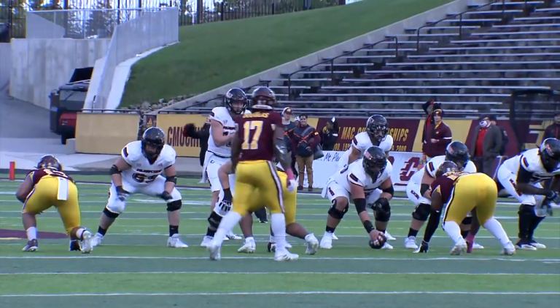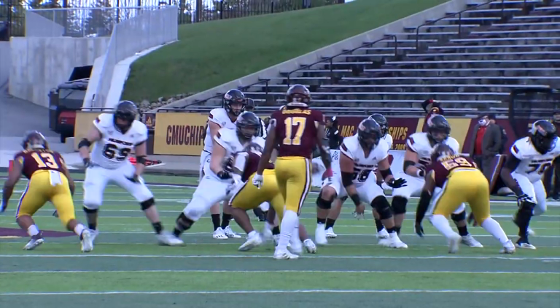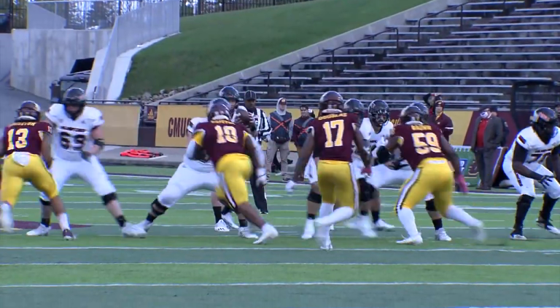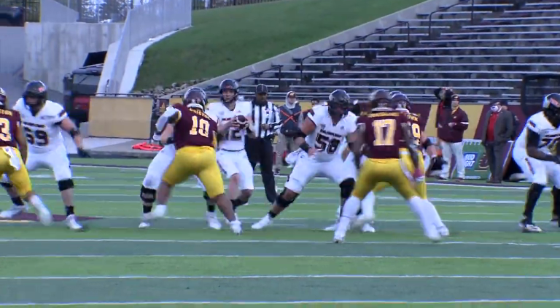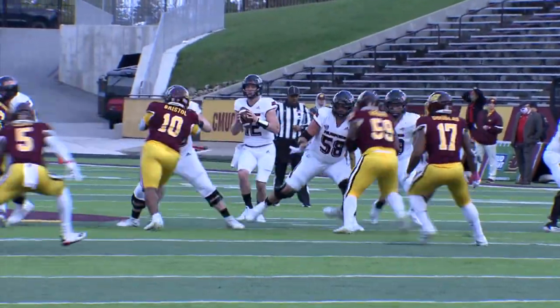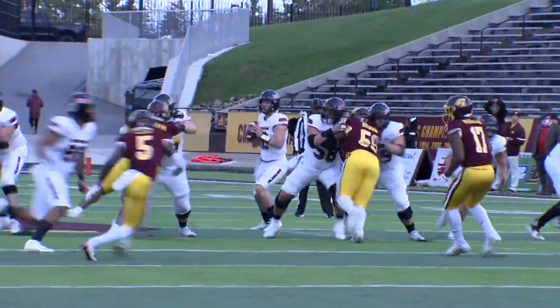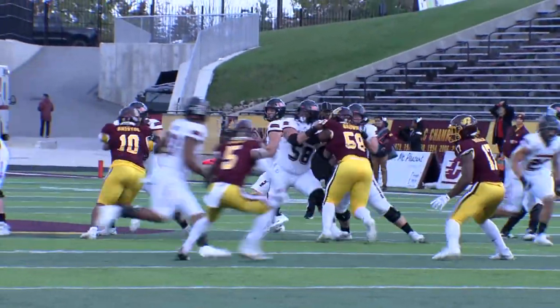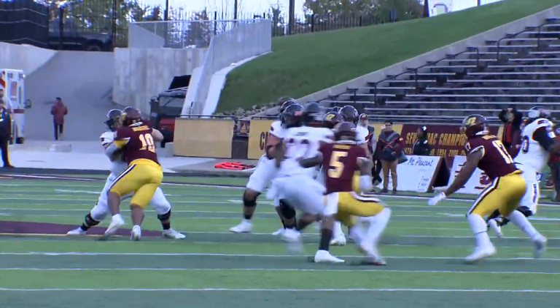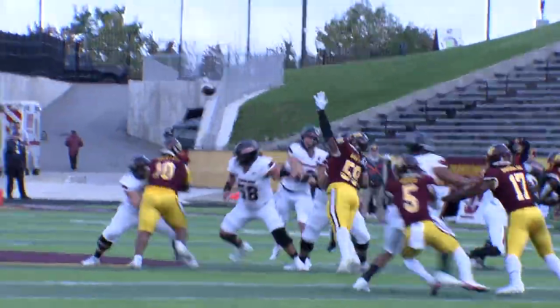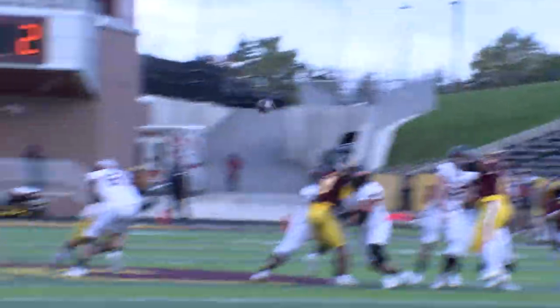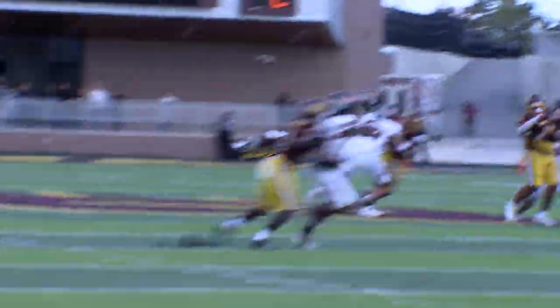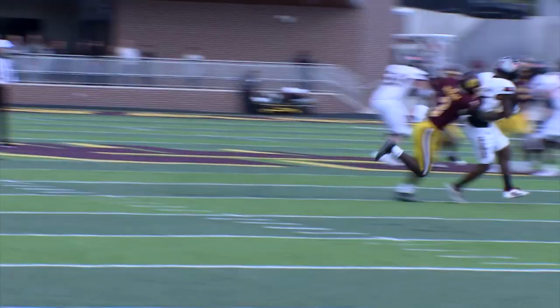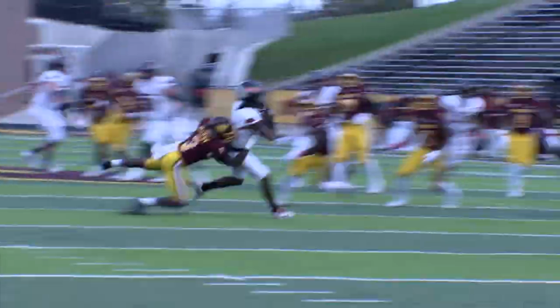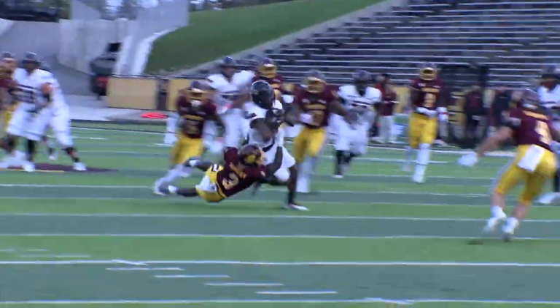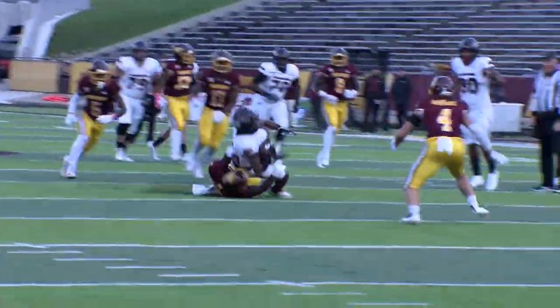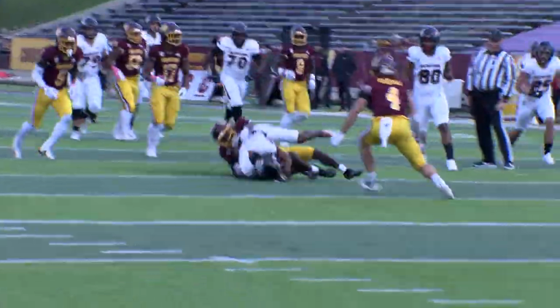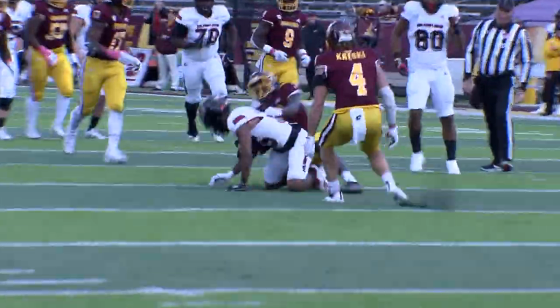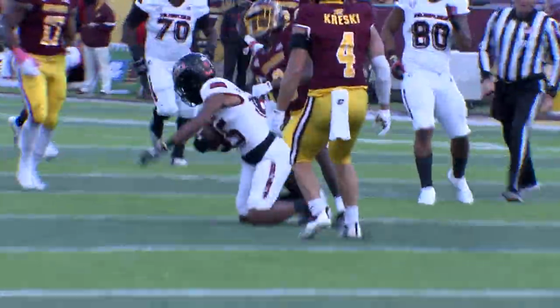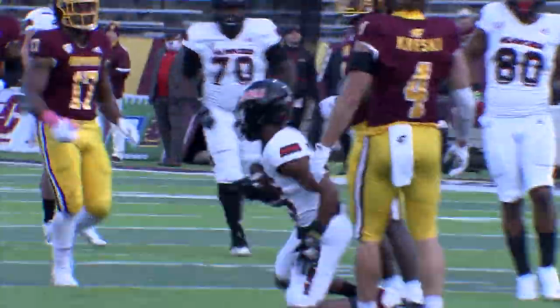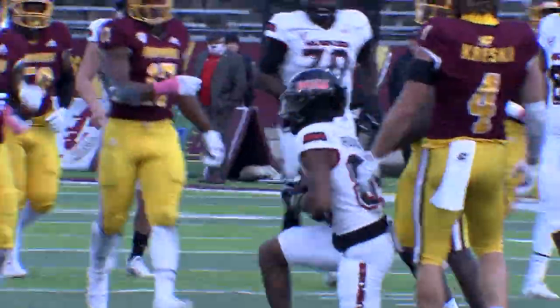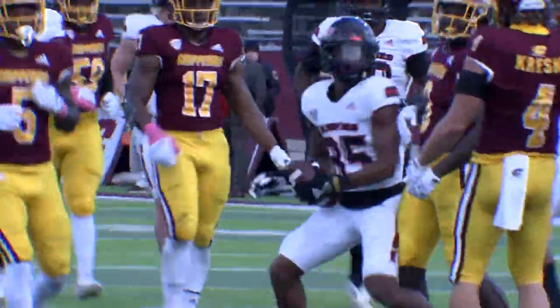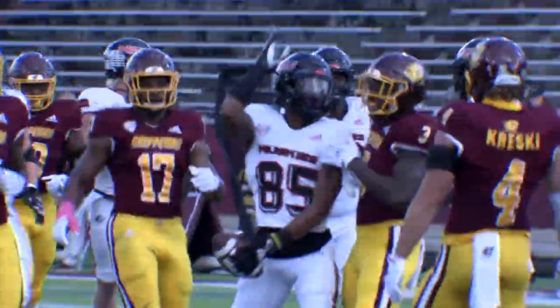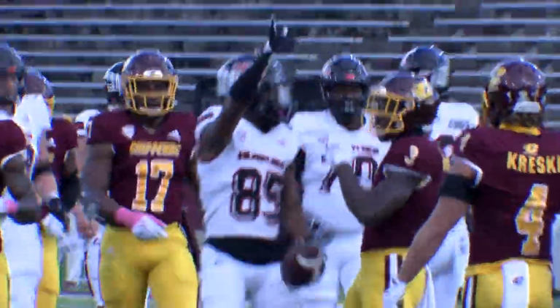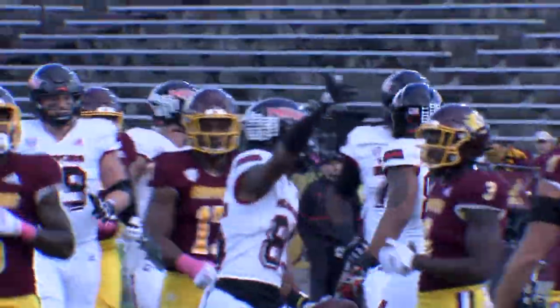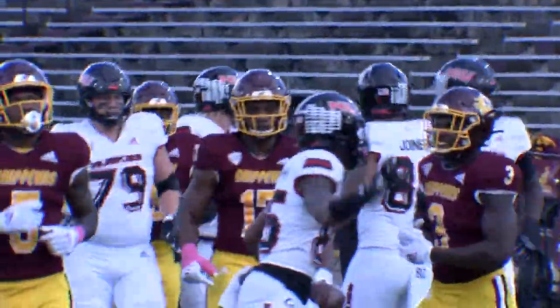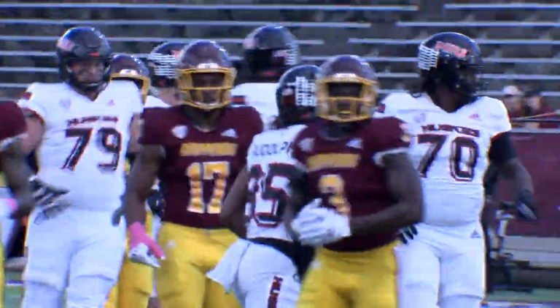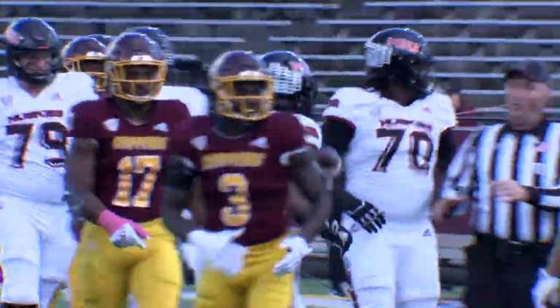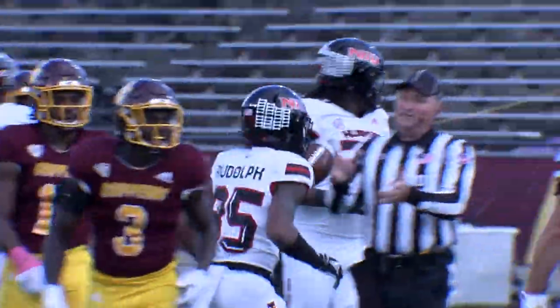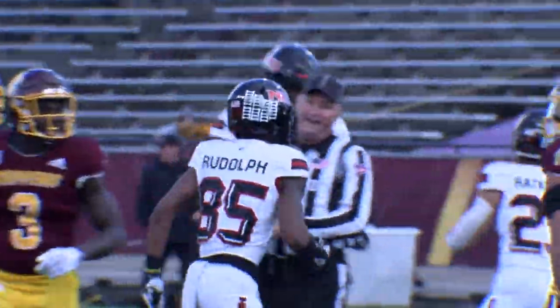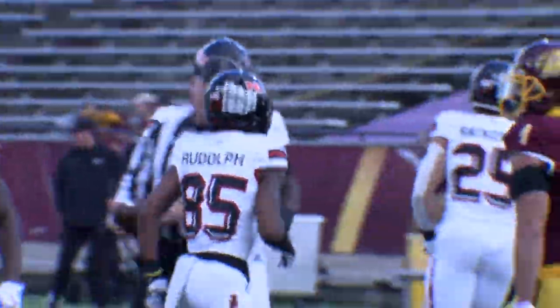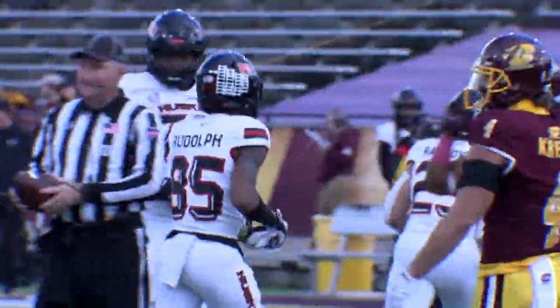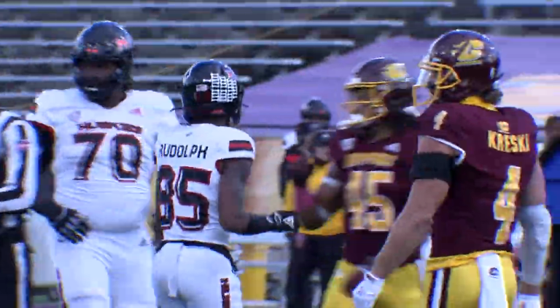This is an absolutely, positively got-to-have play, and this quick toss is caught. Rudolph with a grab of a slant coming in off the right side.